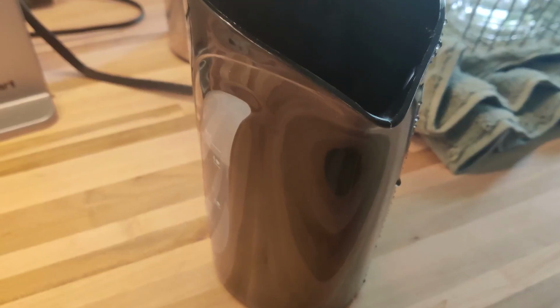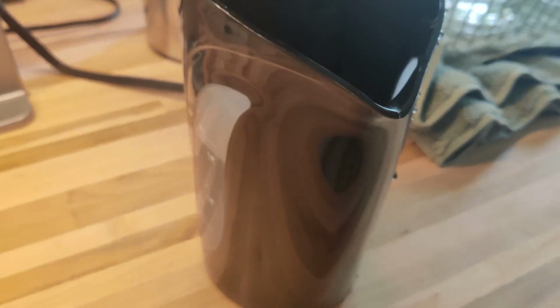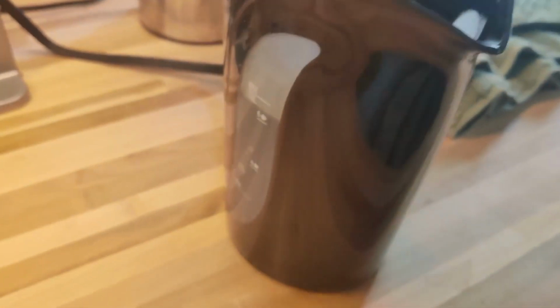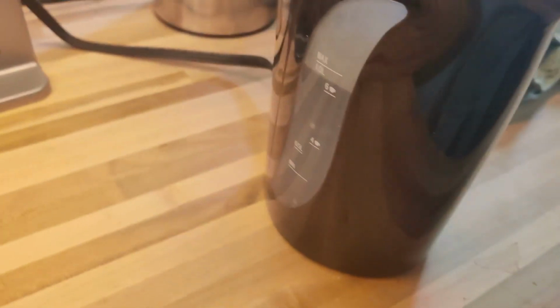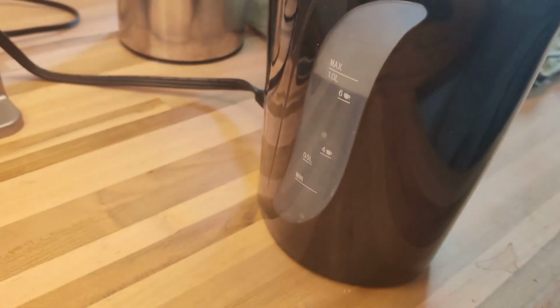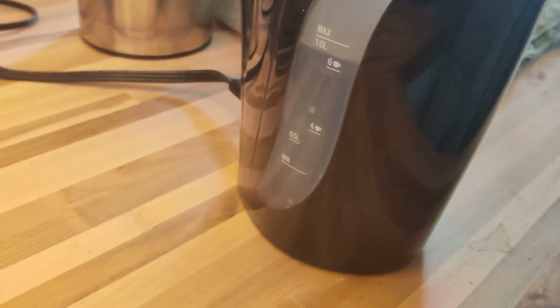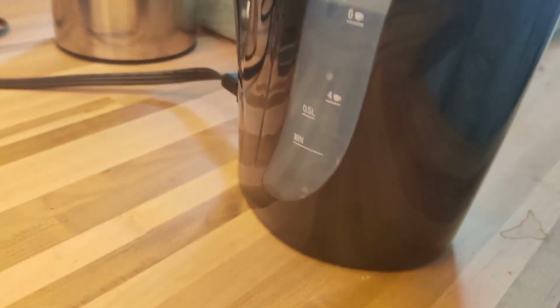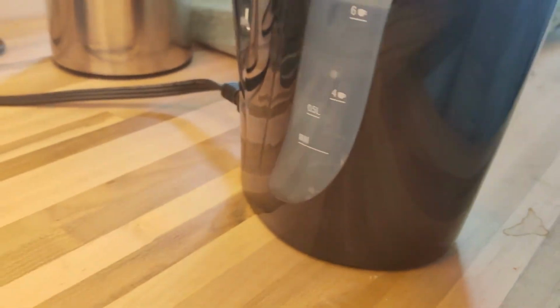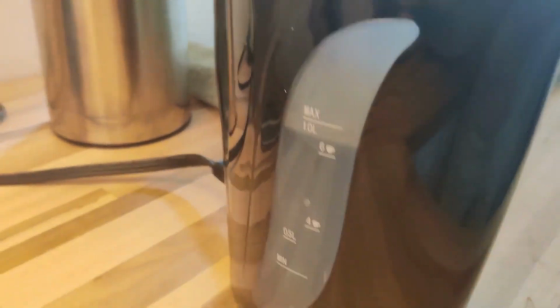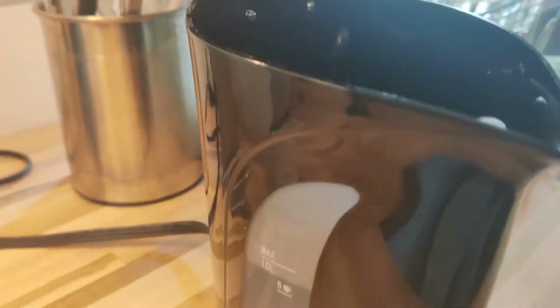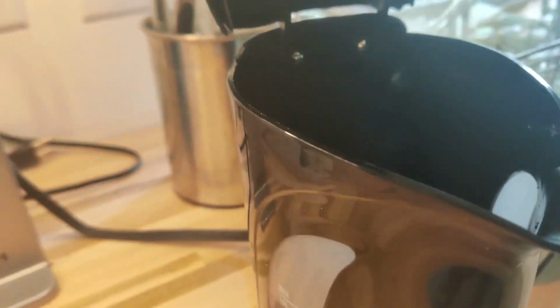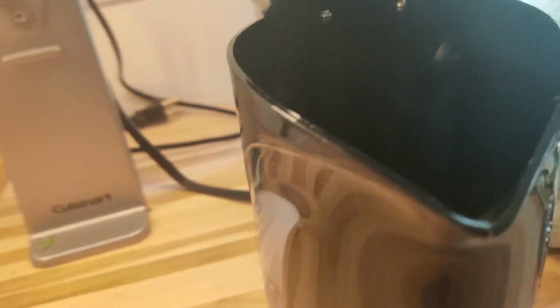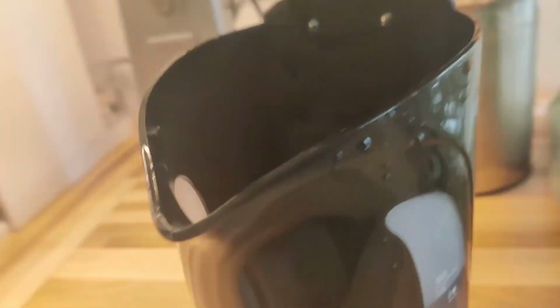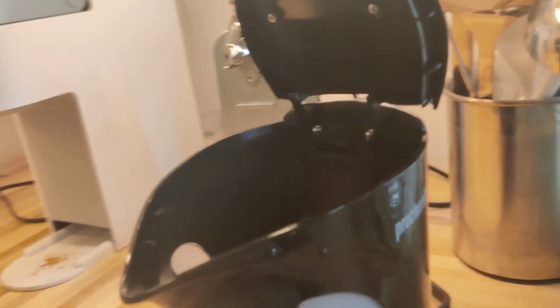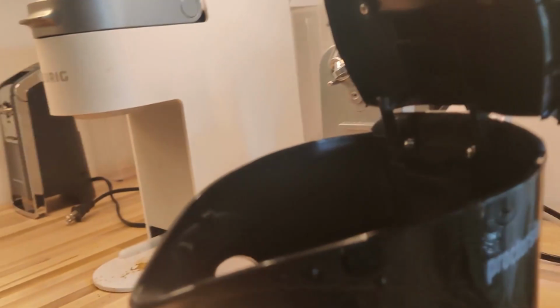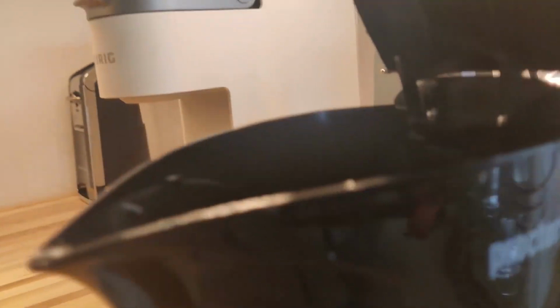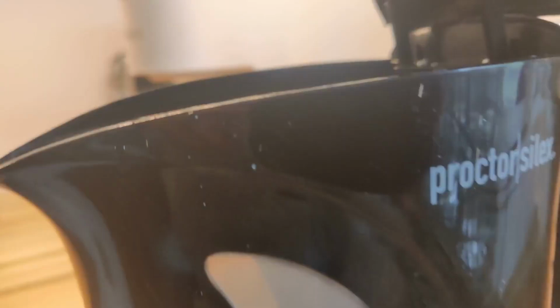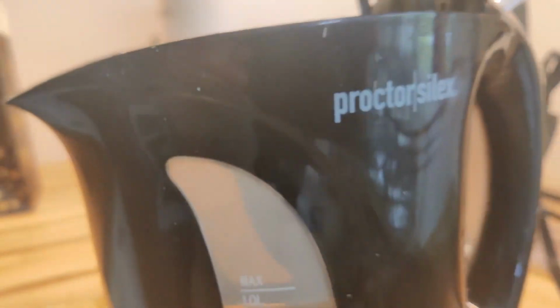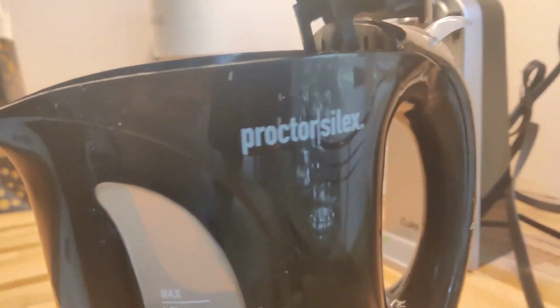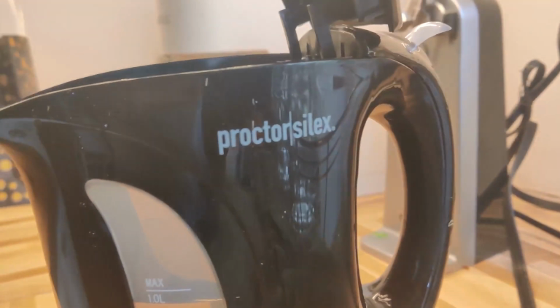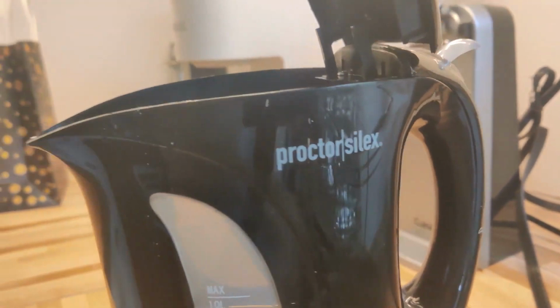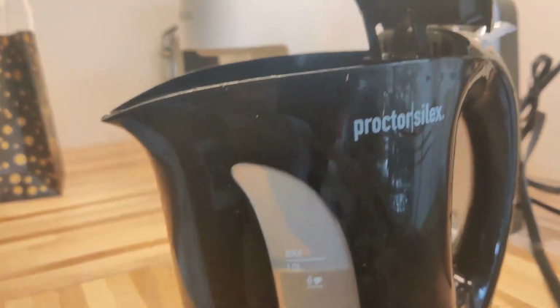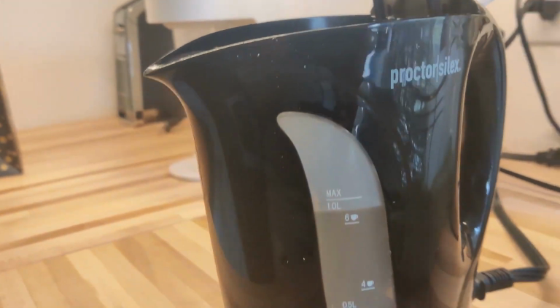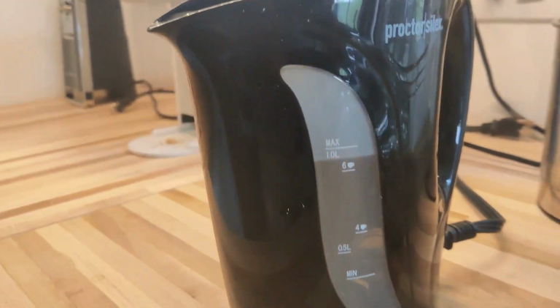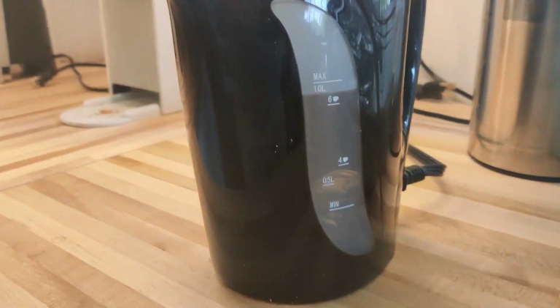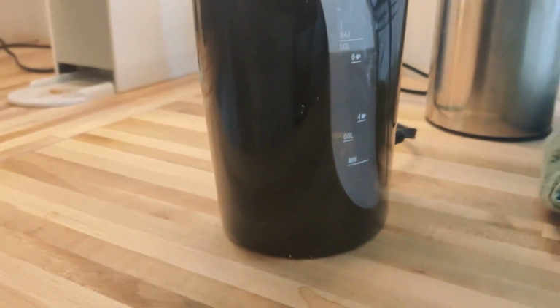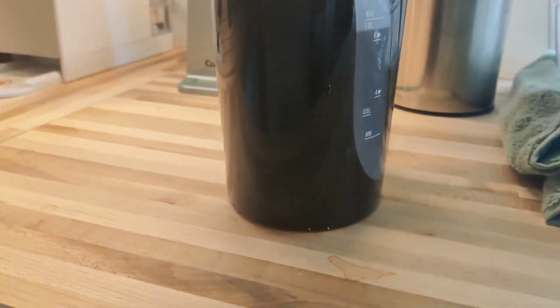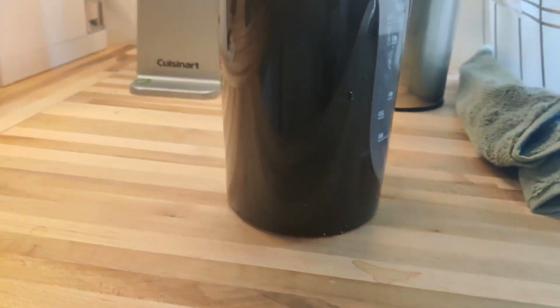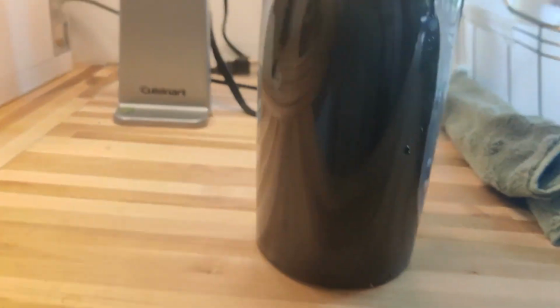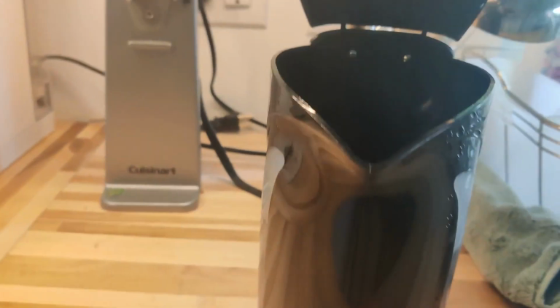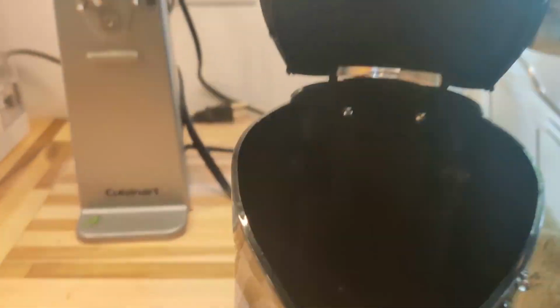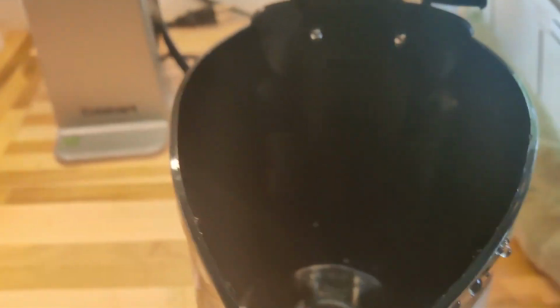Here we have the Proctor Silex electric kettle, which I've enjoyed having quite a bit. It makes it very convenient for tea or anything else where you need to boil a bunch of water quickly.